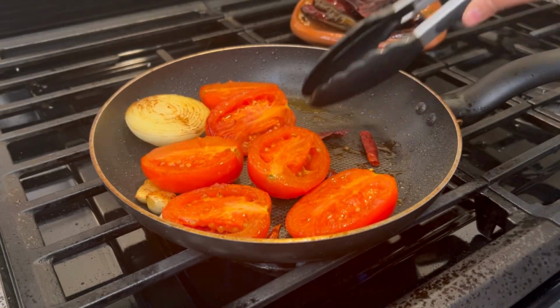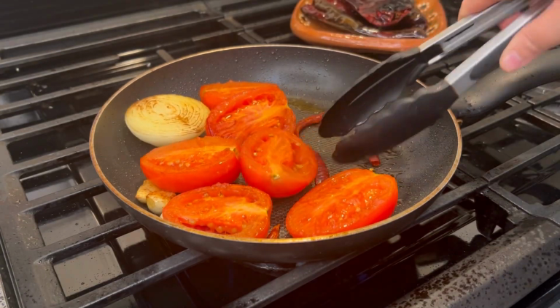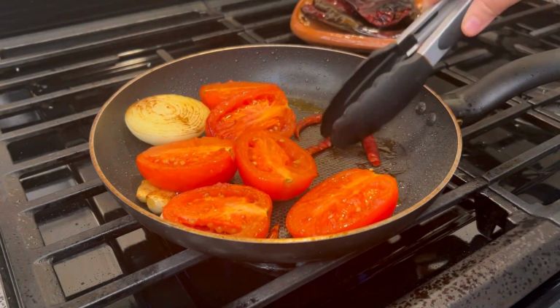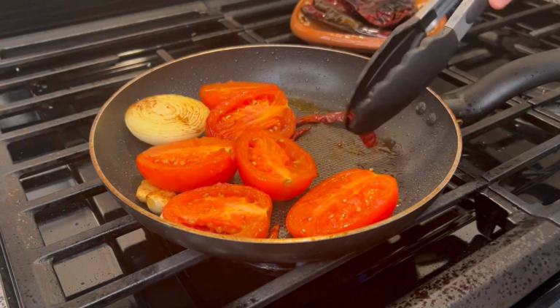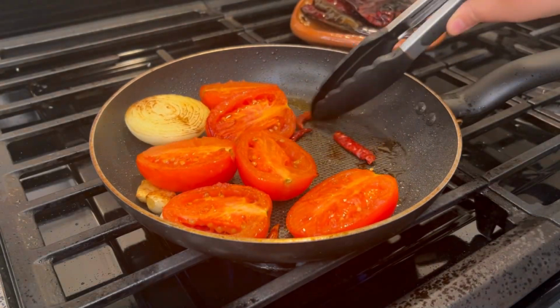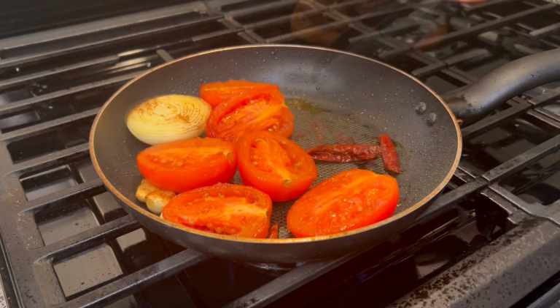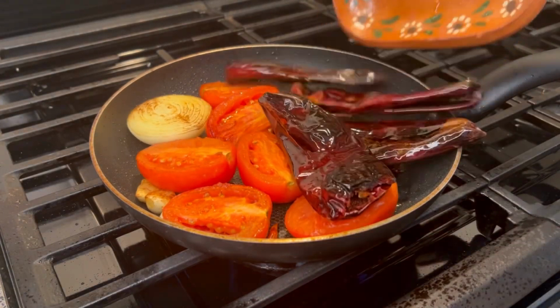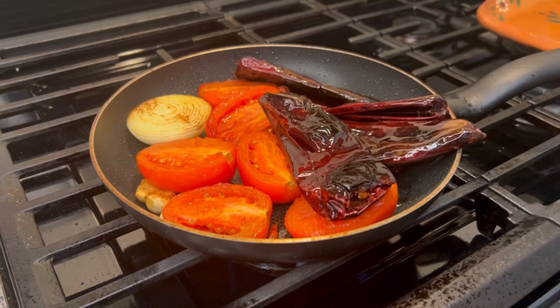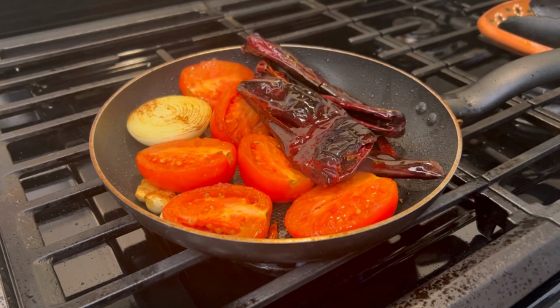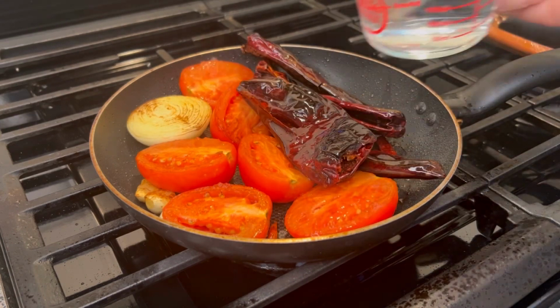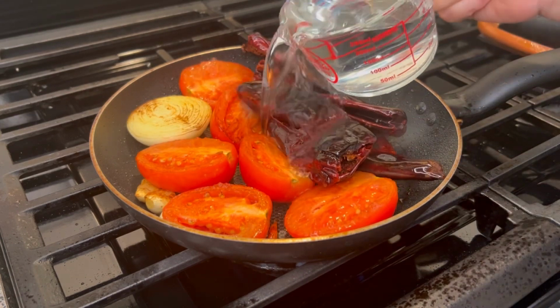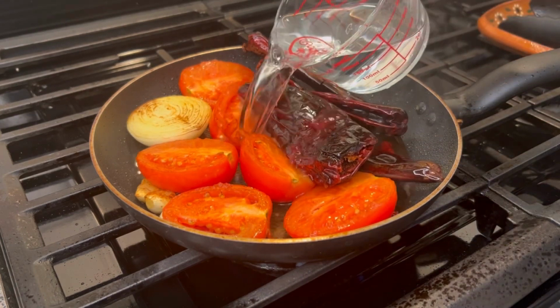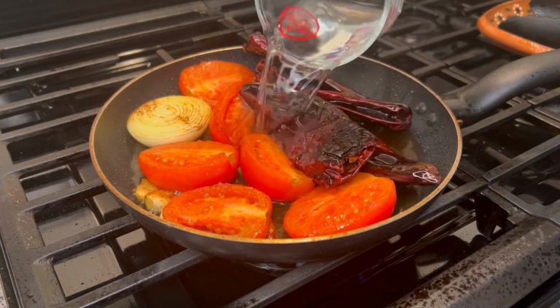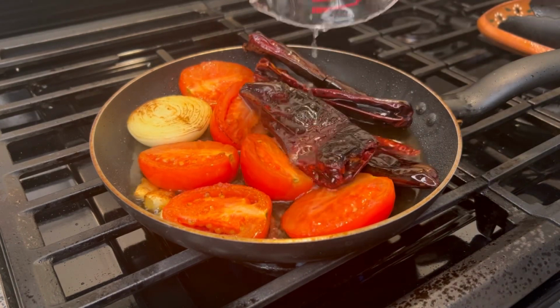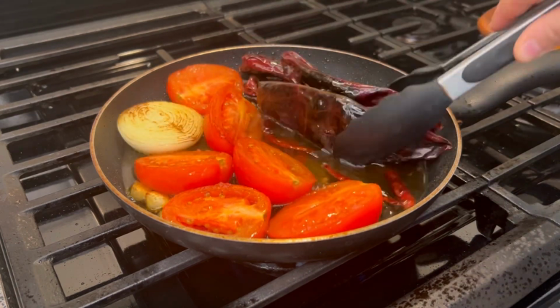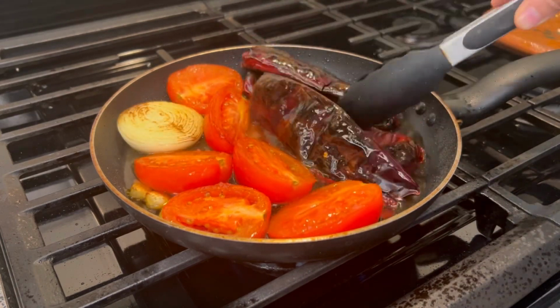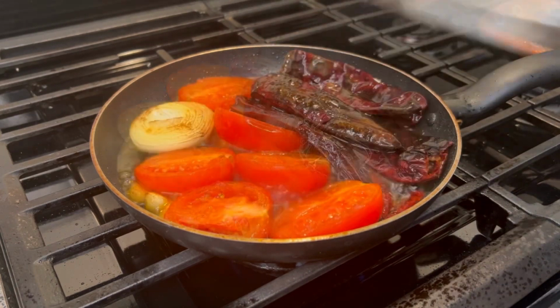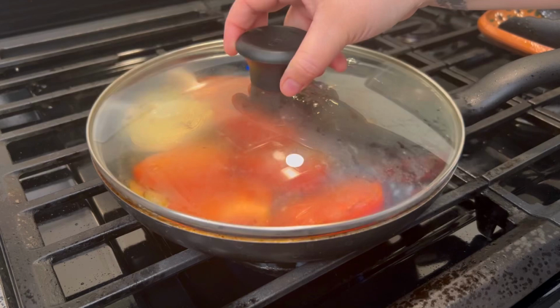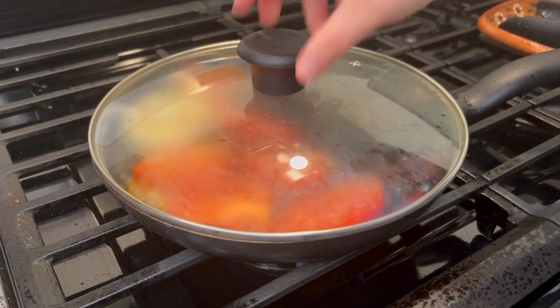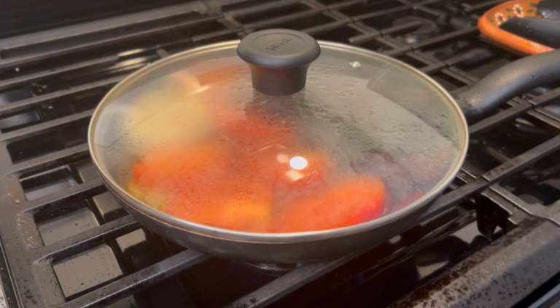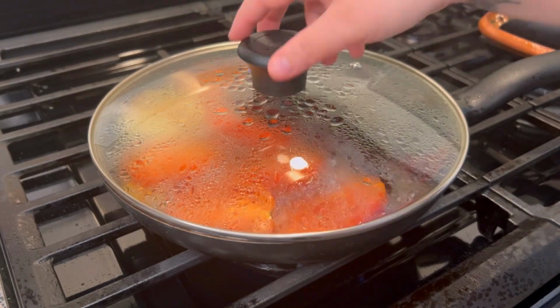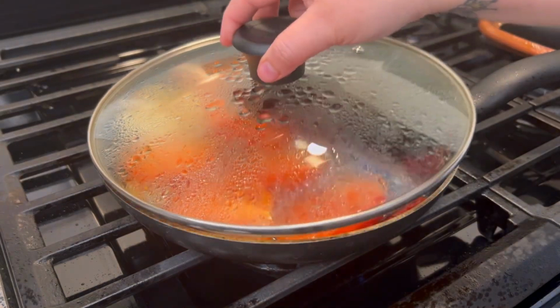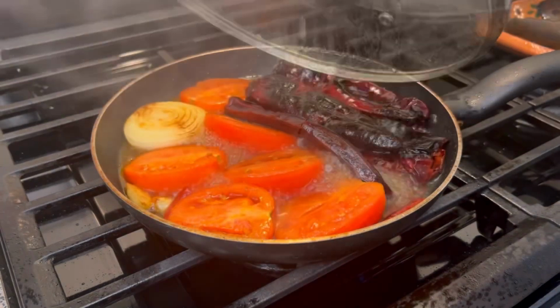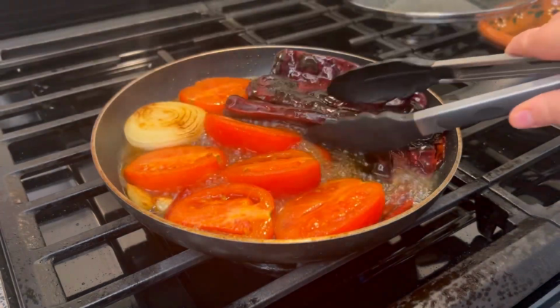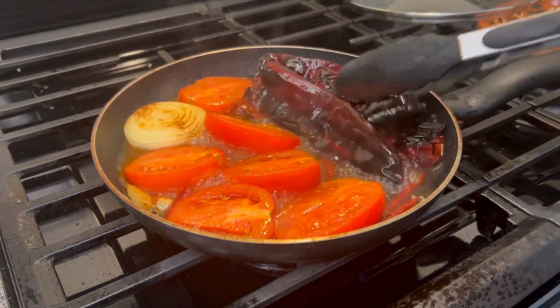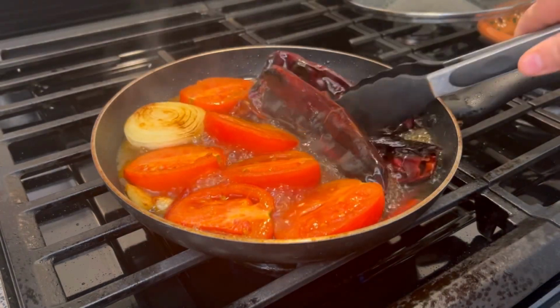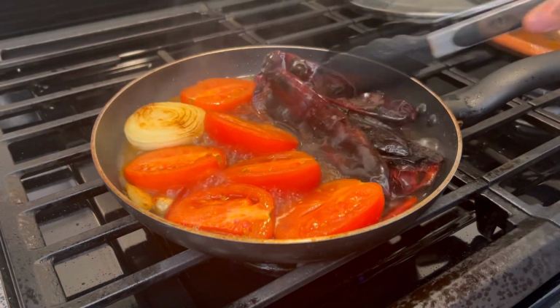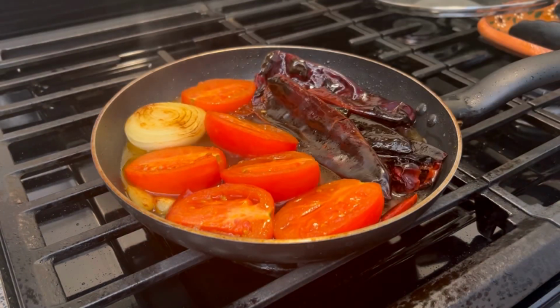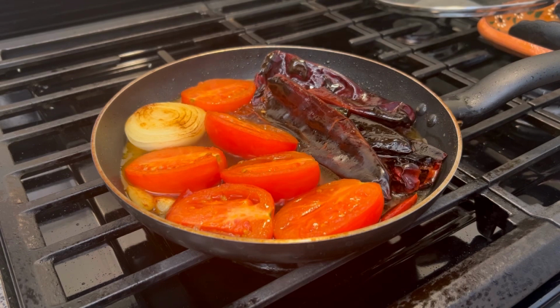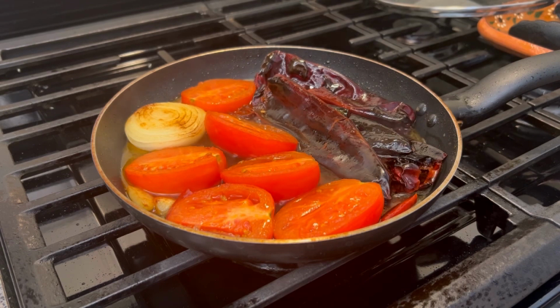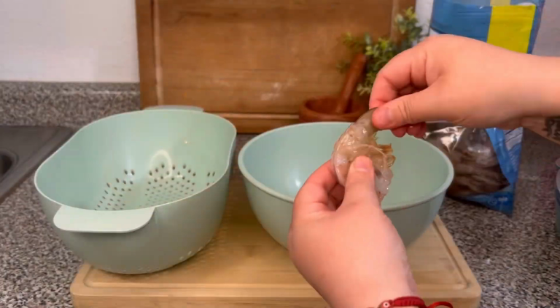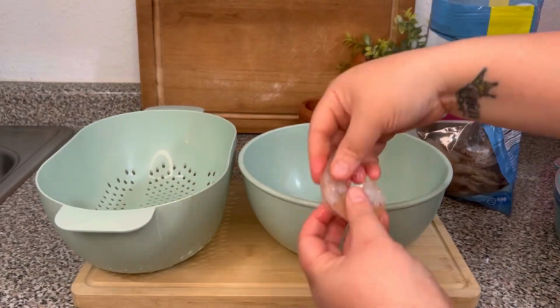Bring the New Mexico chiles back and add one cup of water. Cover and simmer for a good three minutes so all the chiles can get nice and soft, then let this sit until it cools down completely. Meanwhile, we're gonna peel two pounds of shrimp.